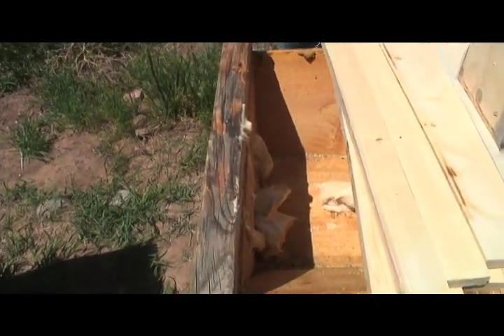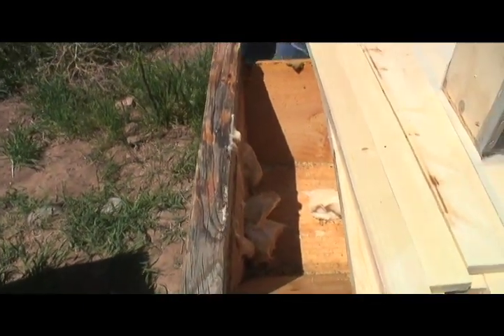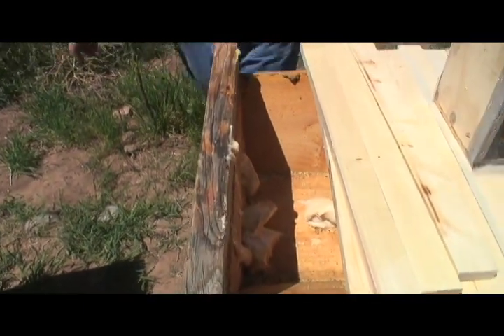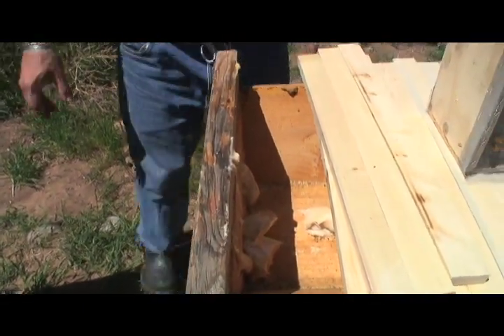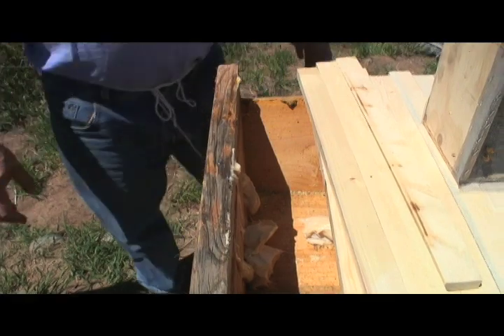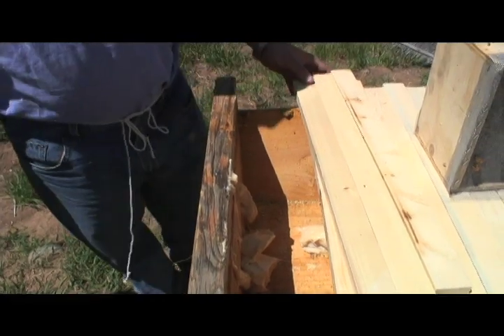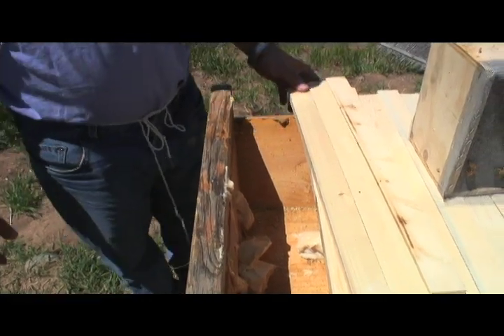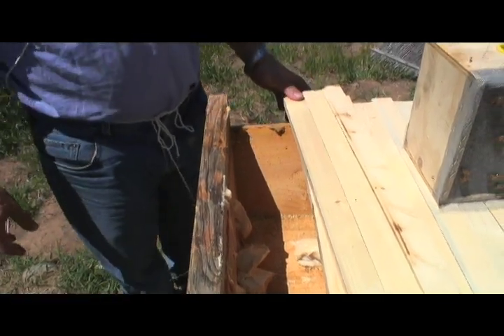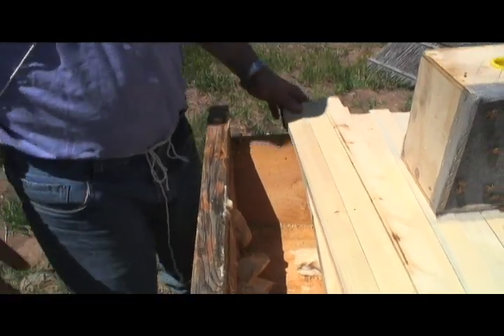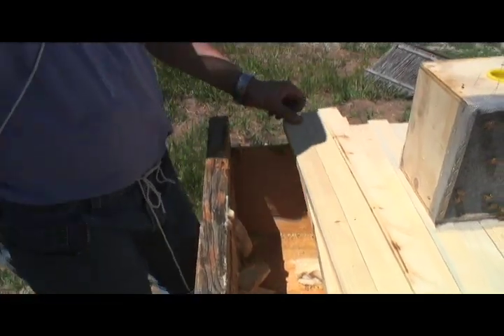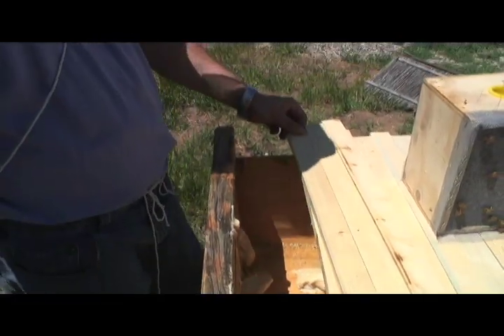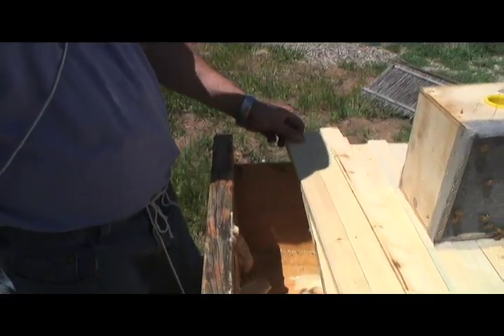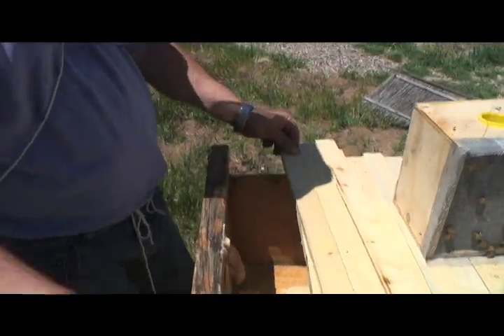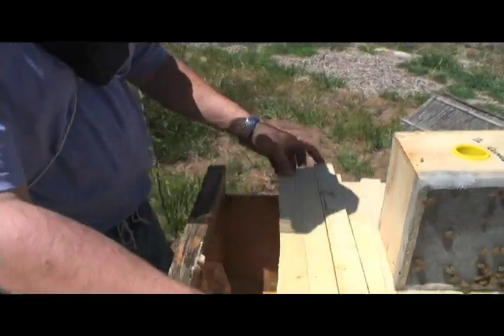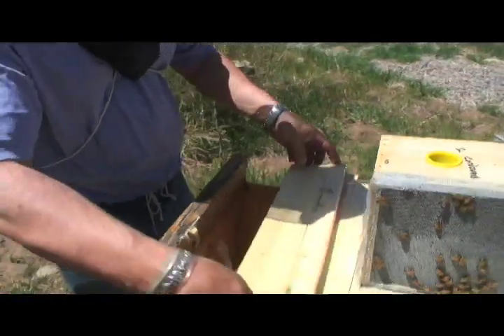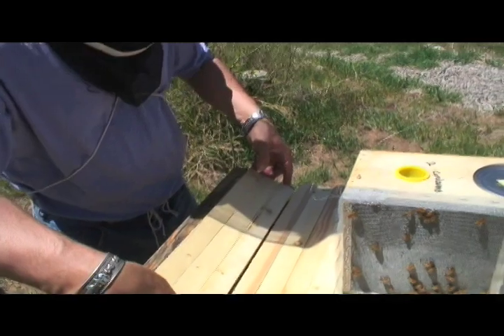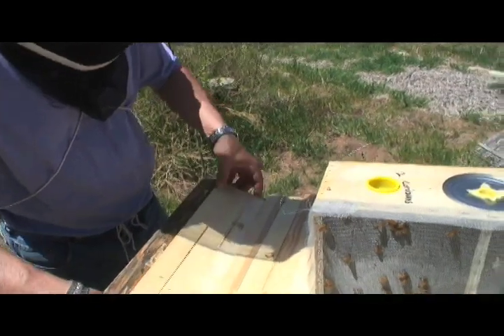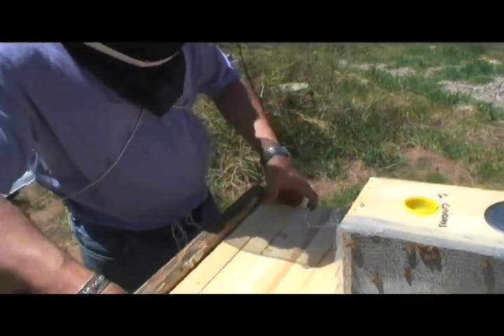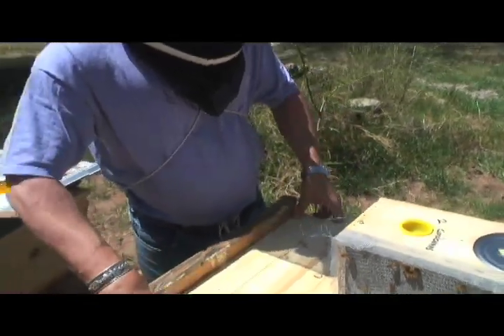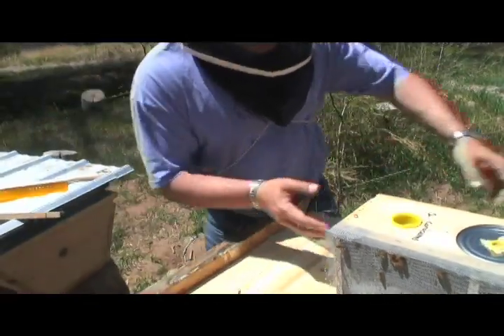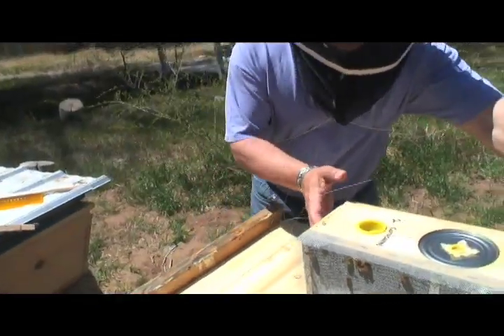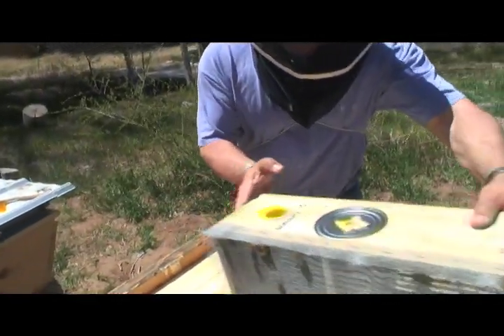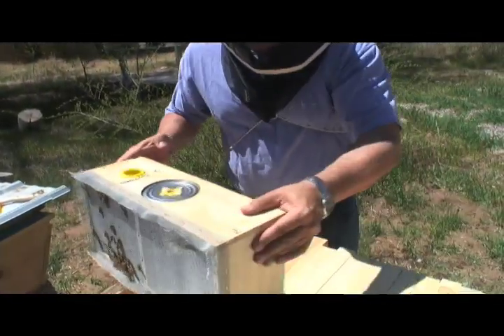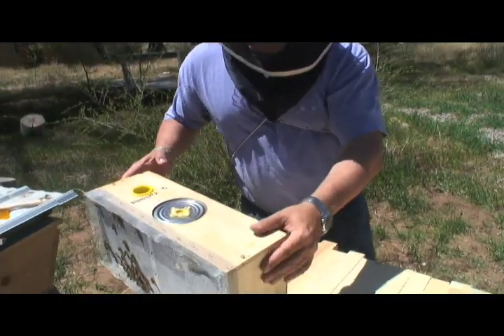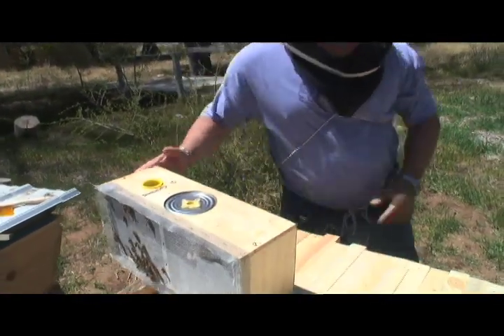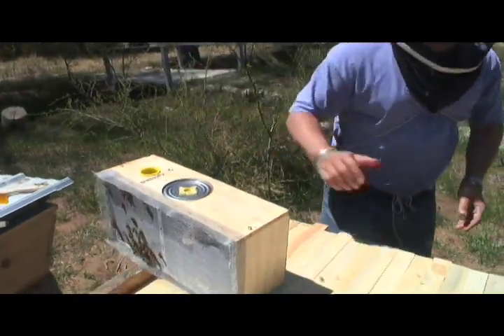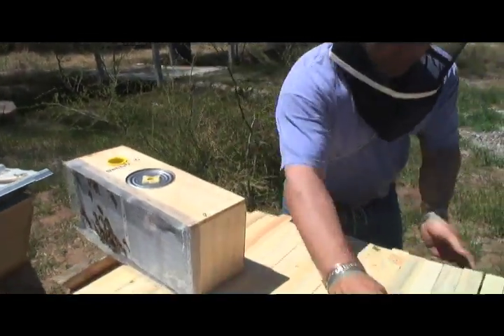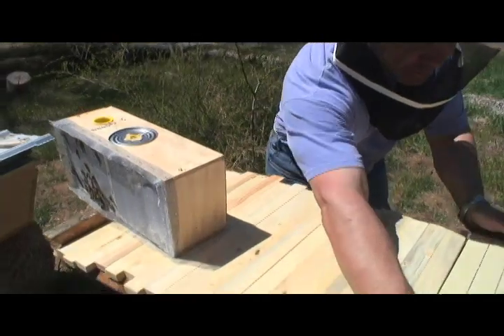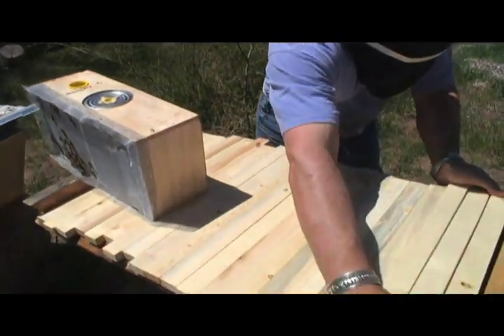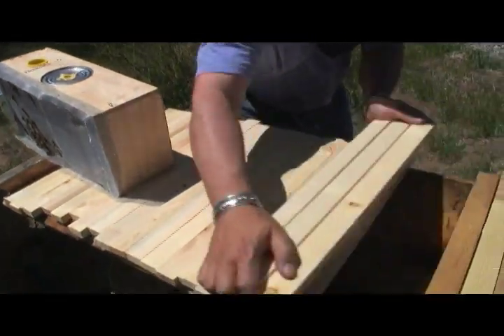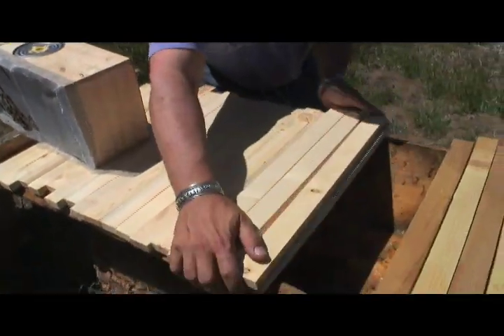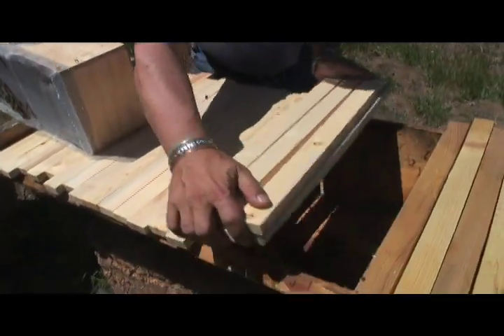Are there already bees in this hive or is this totally empty? It's completely empty. We're starting a new colony. So now I'm going to close this up and open up the middle of the hive where the bees need to go in a moment.